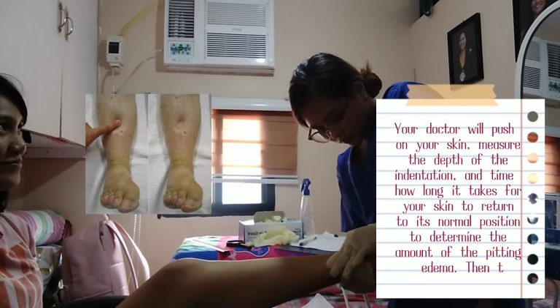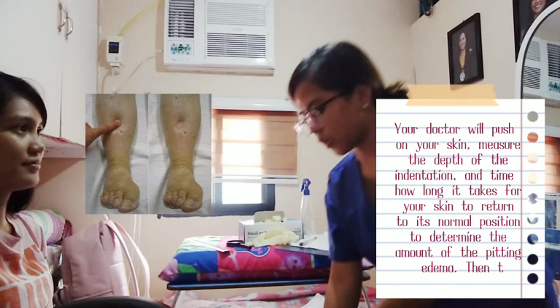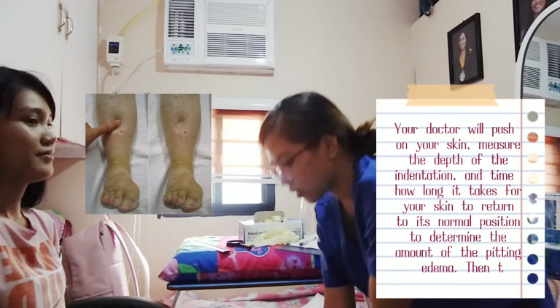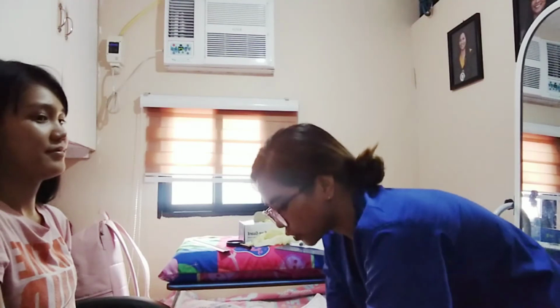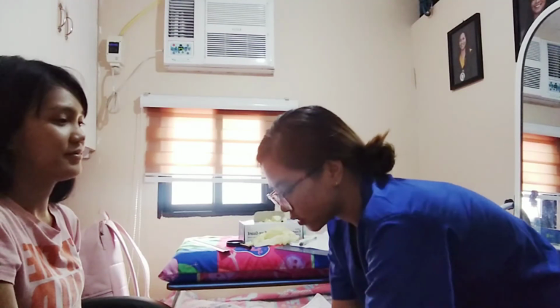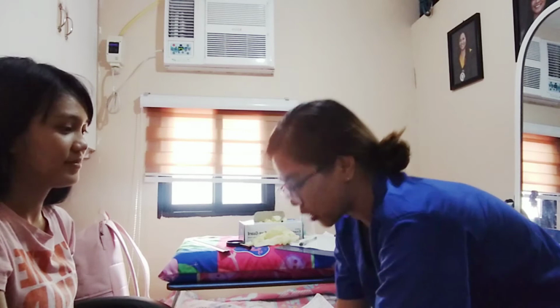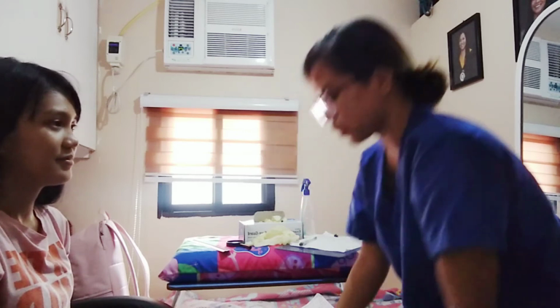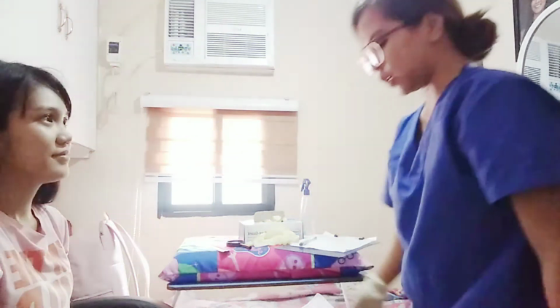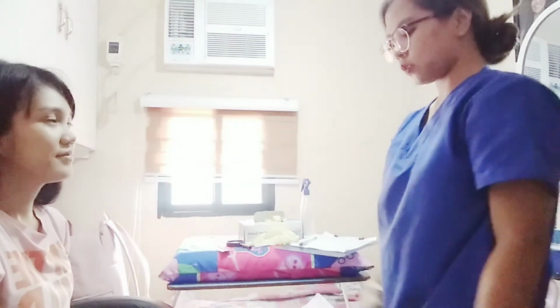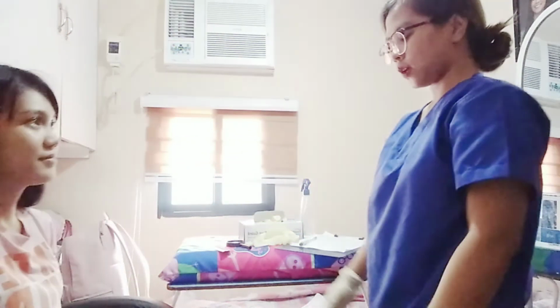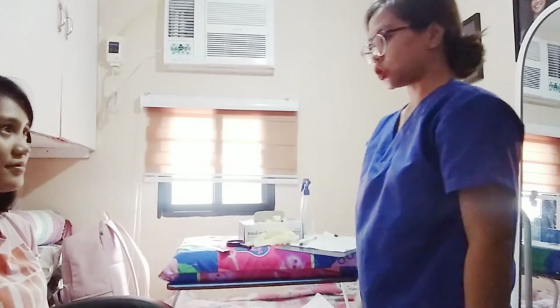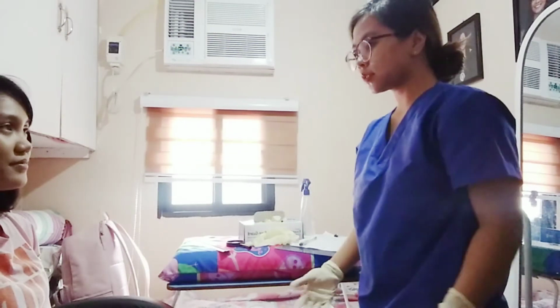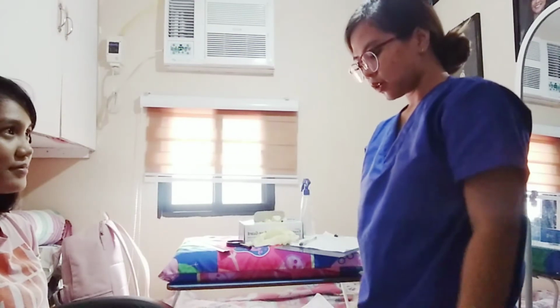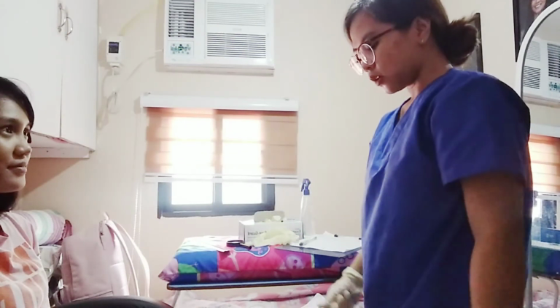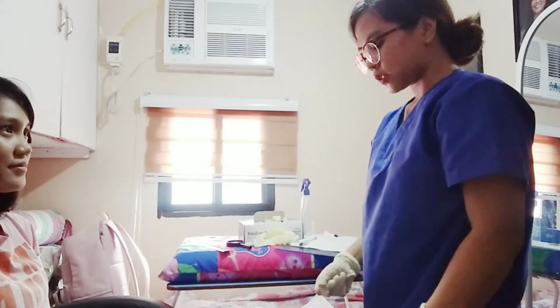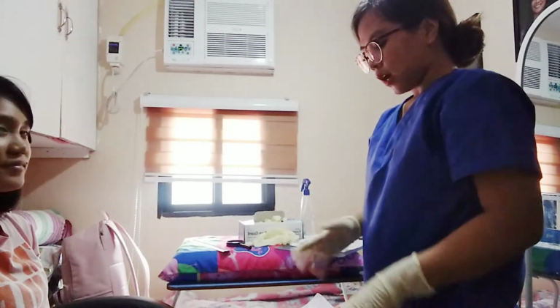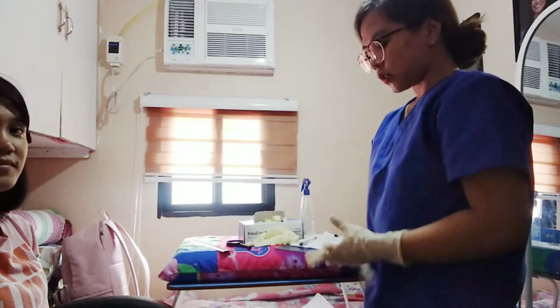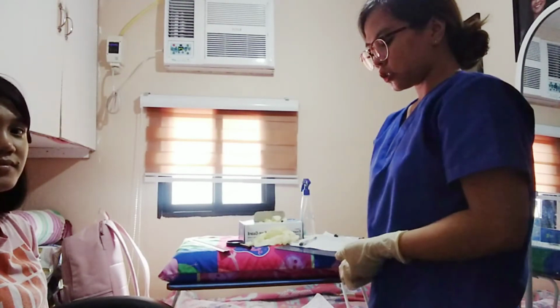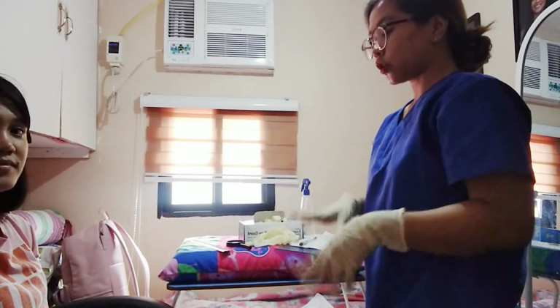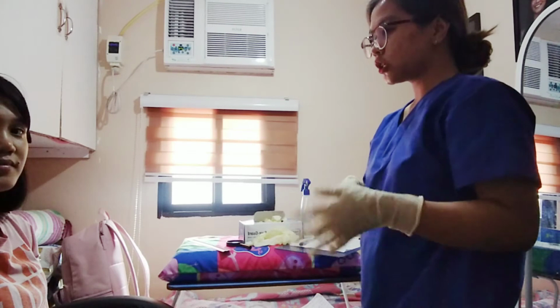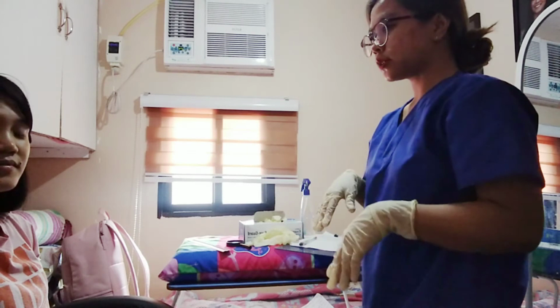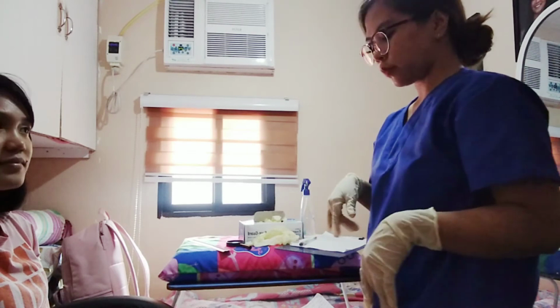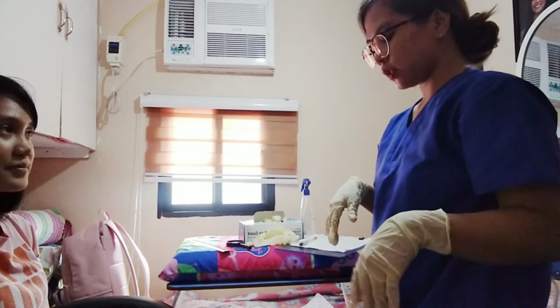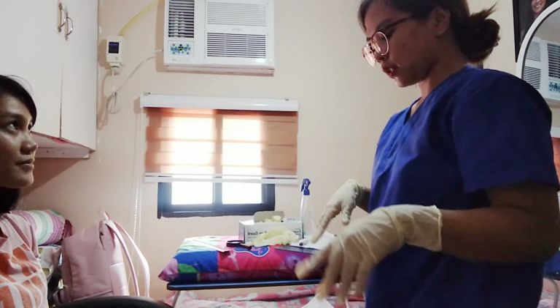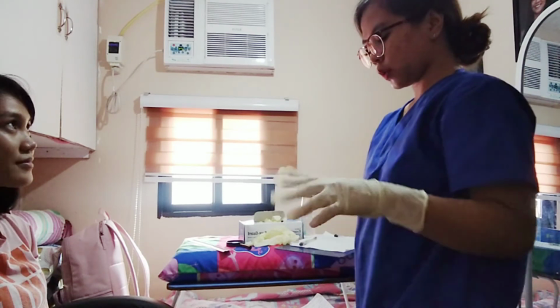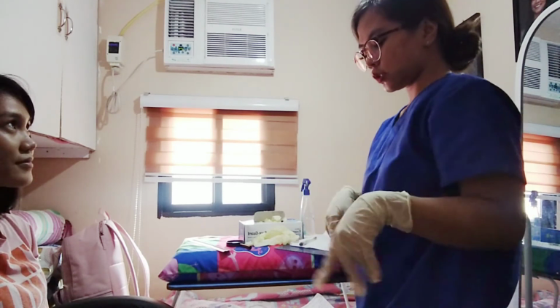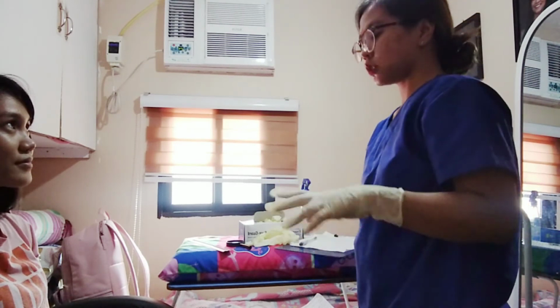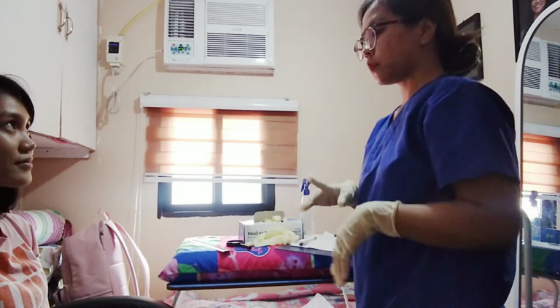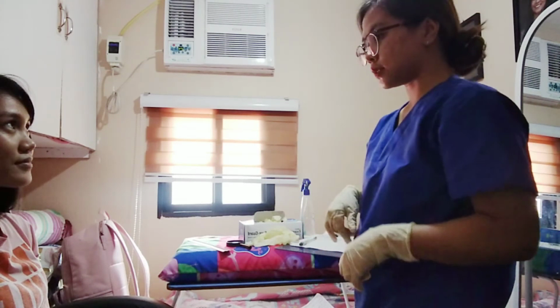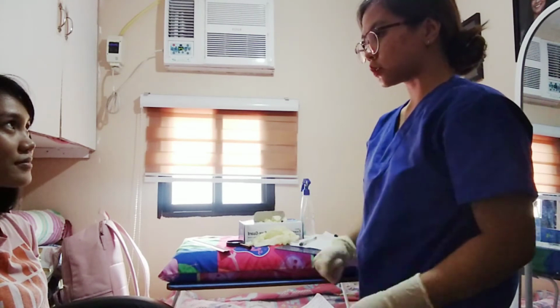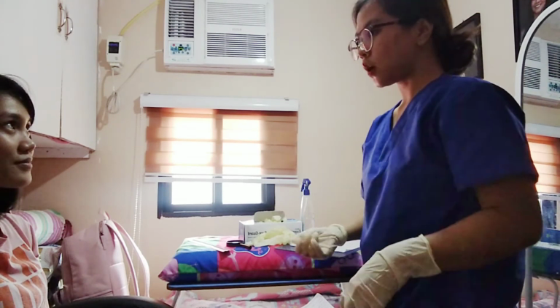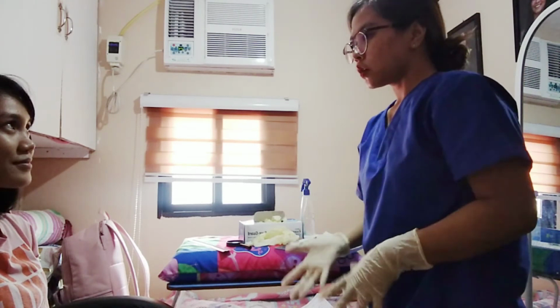I observed that there is no presence of edema. When I pinch your skin for the turgor test, there is mobility and it turns back easily.